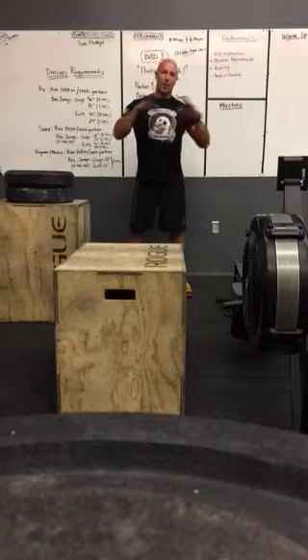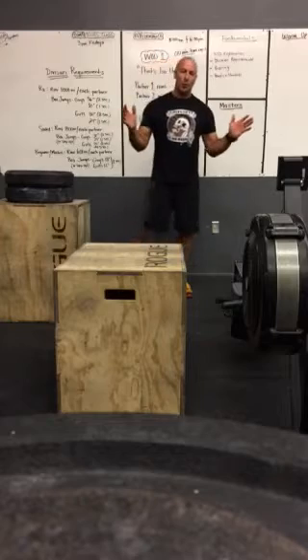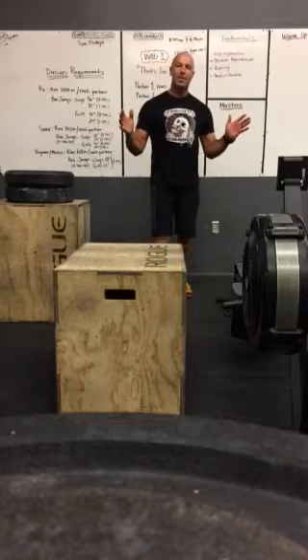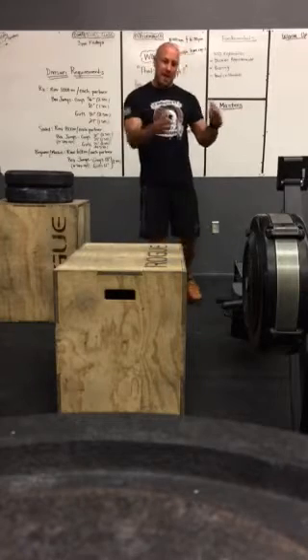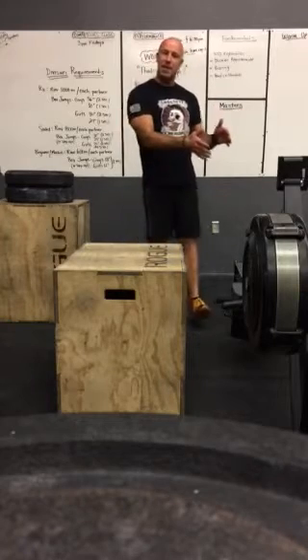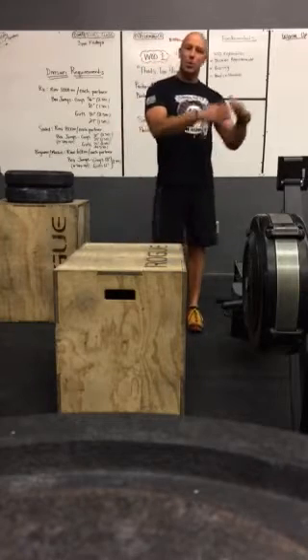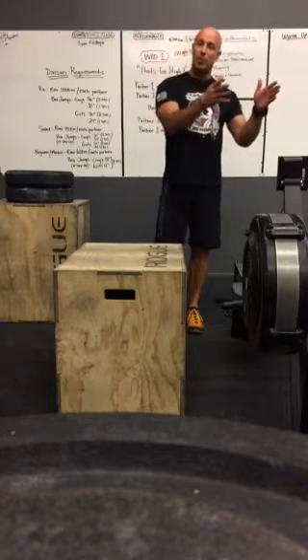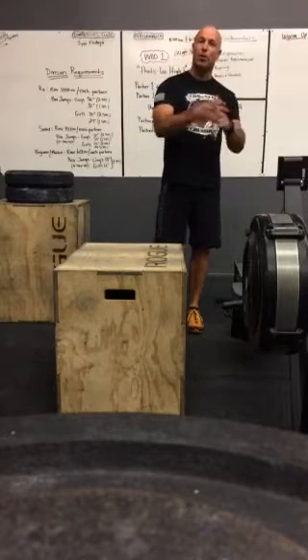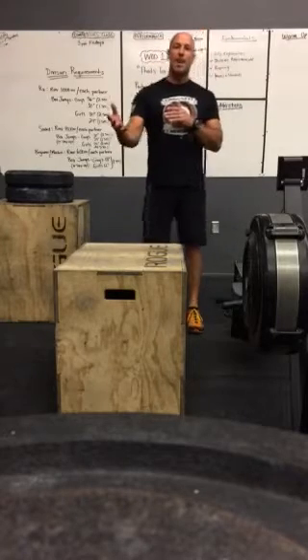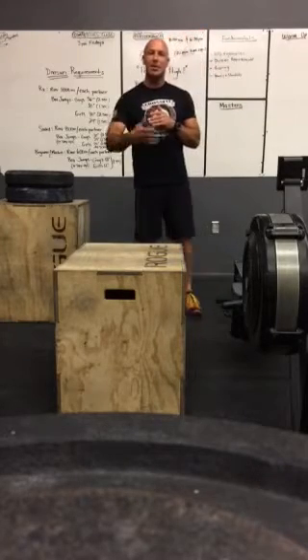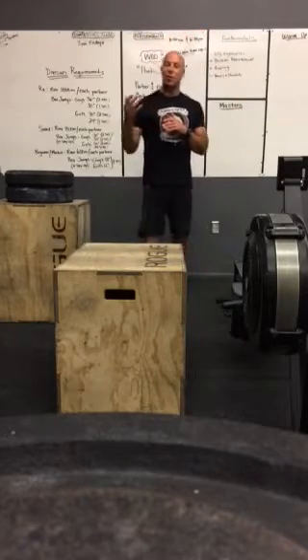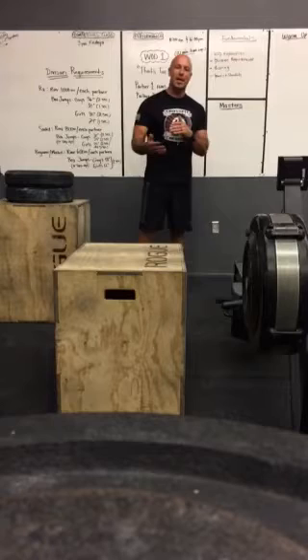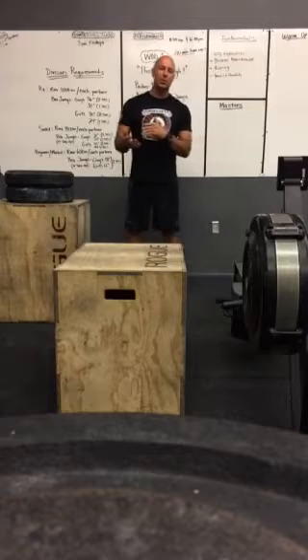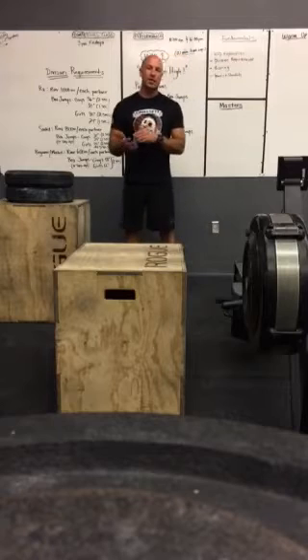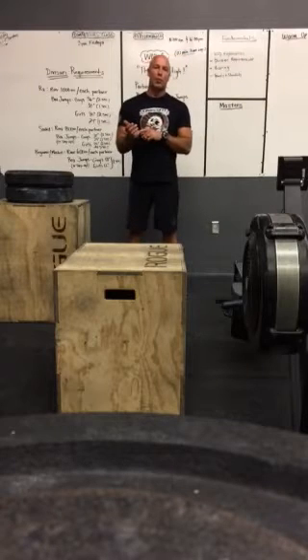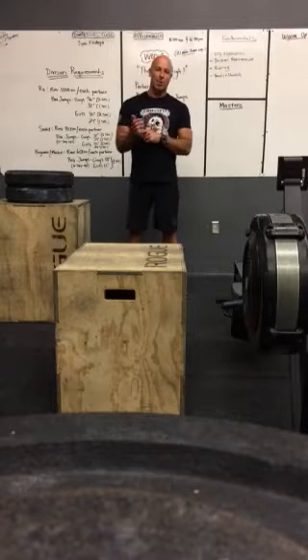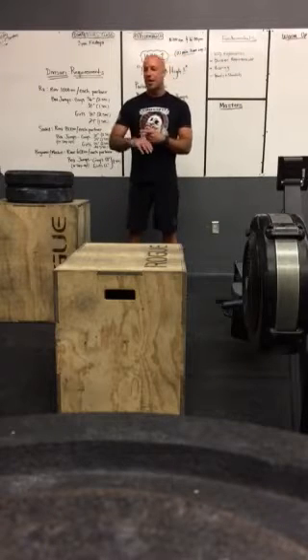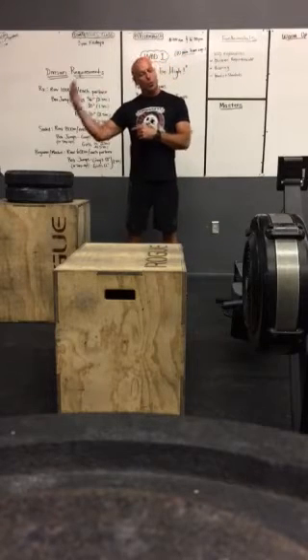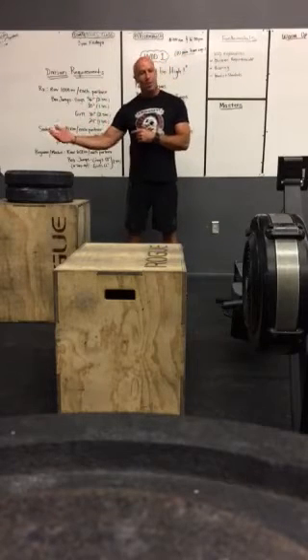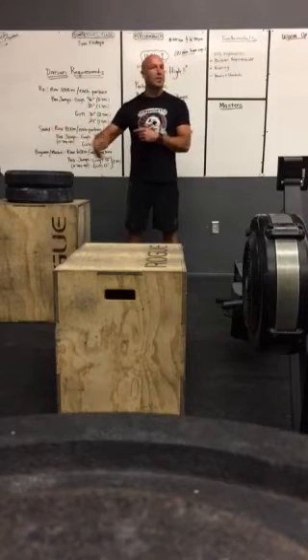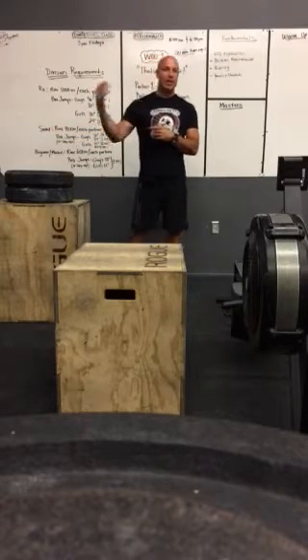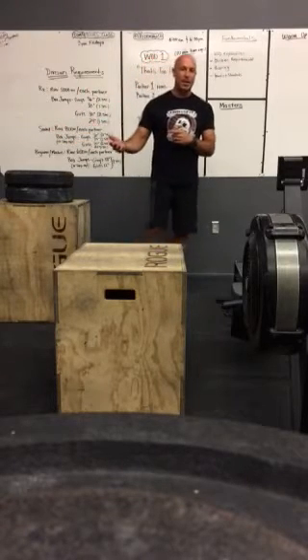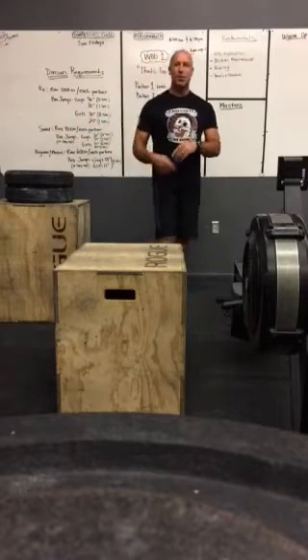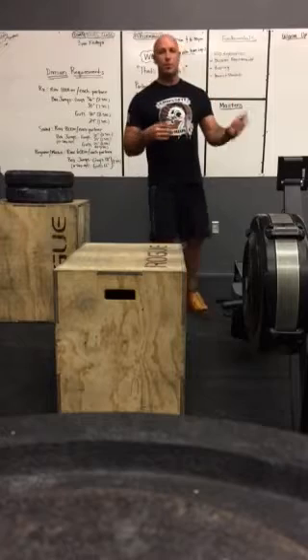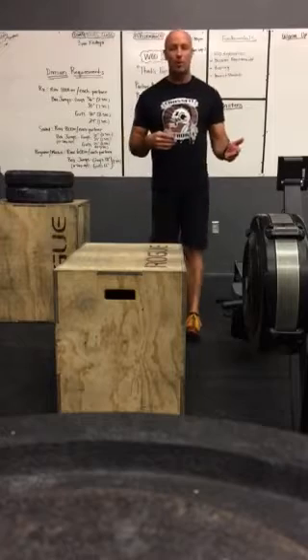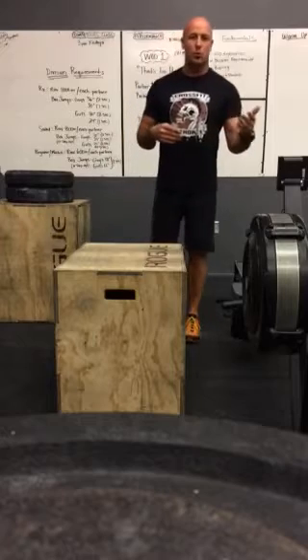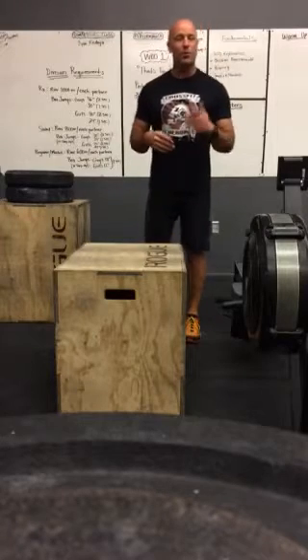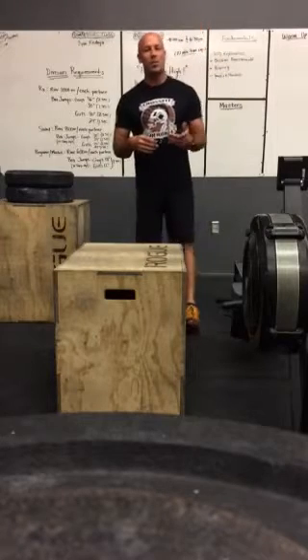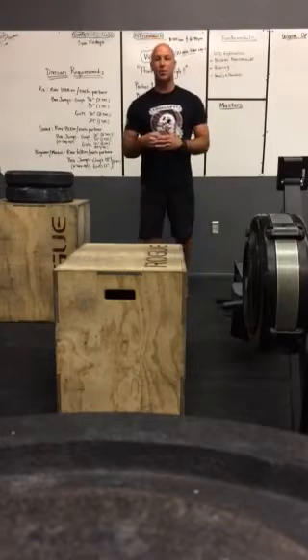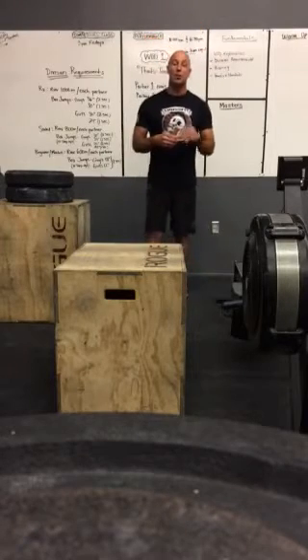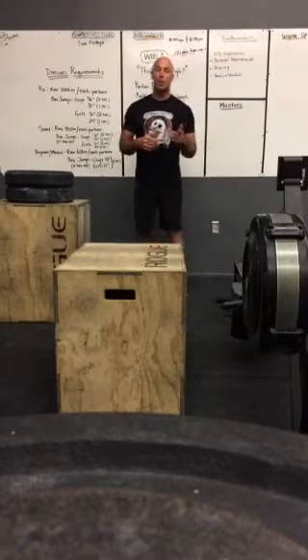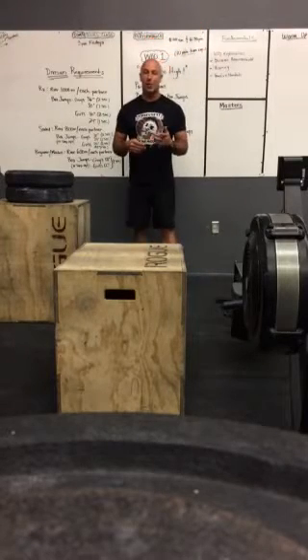The overall time it takes to row is going to be your number minus either one second or two seconds for the box jump. If you choose a taller box, you get a two-second deduction. If you choose a shorter box, you get a one-second deduction. So choose wisely.